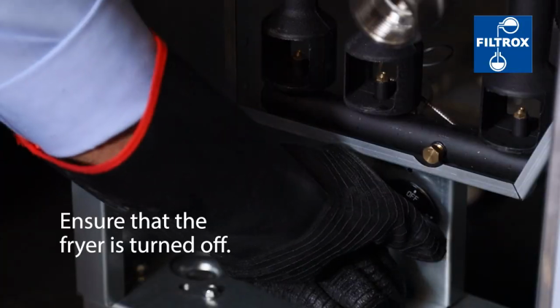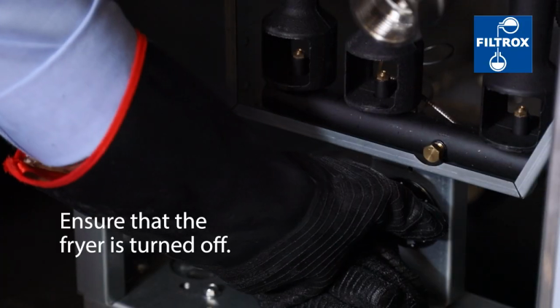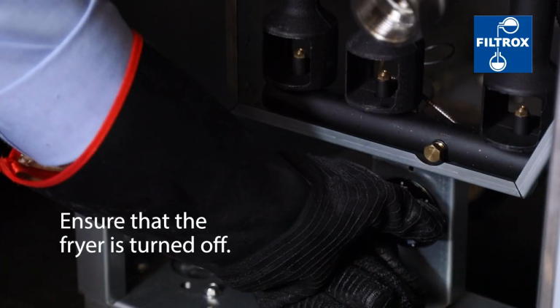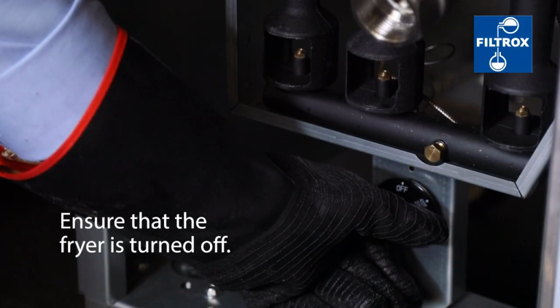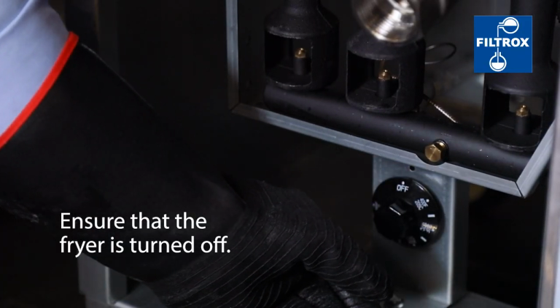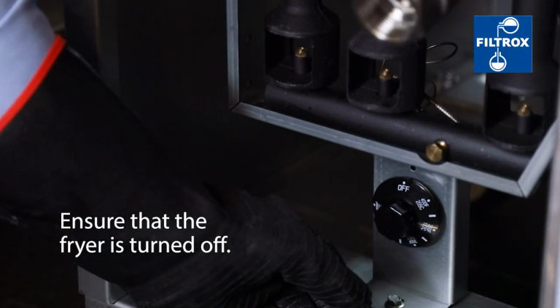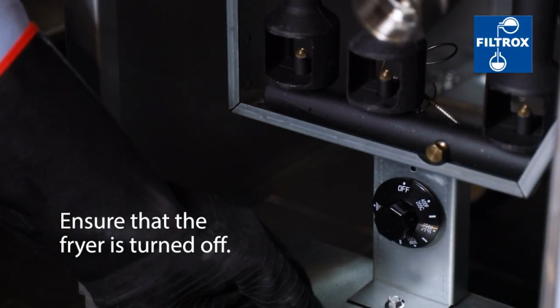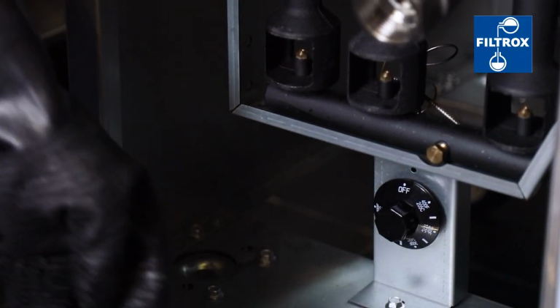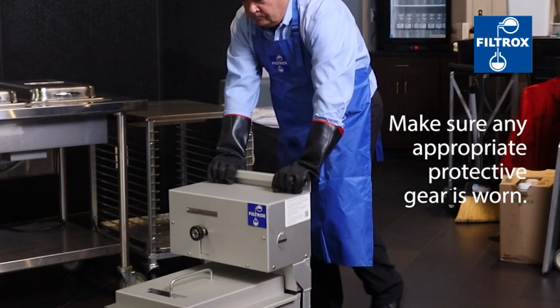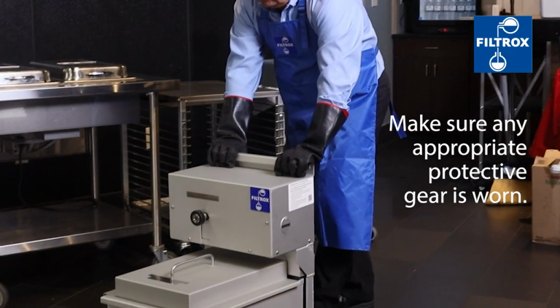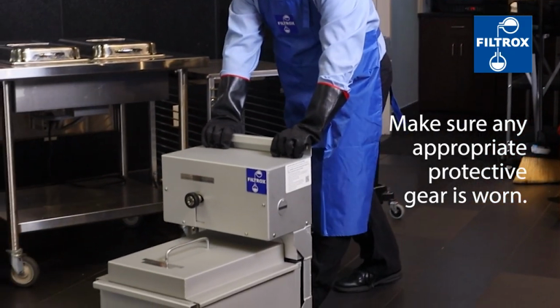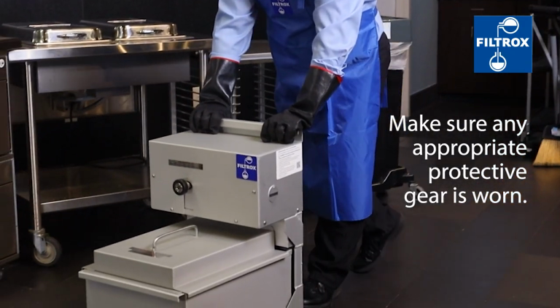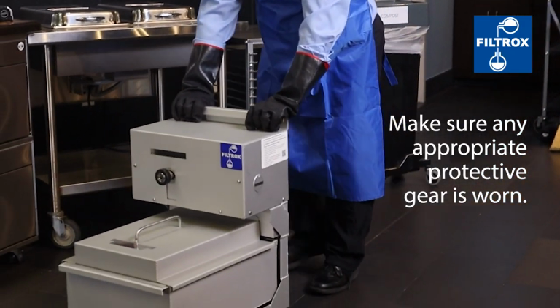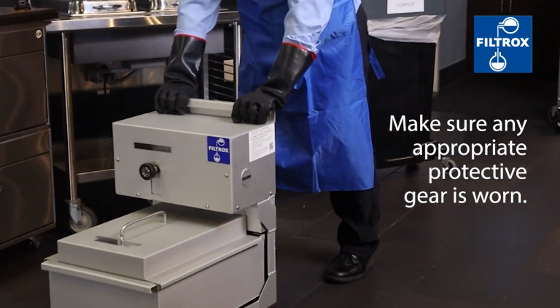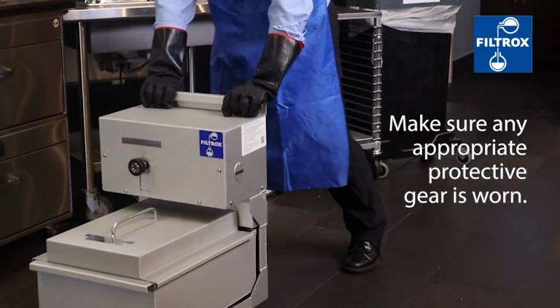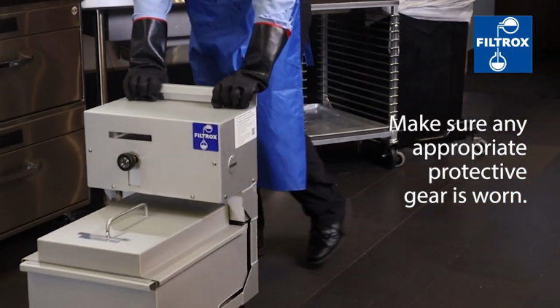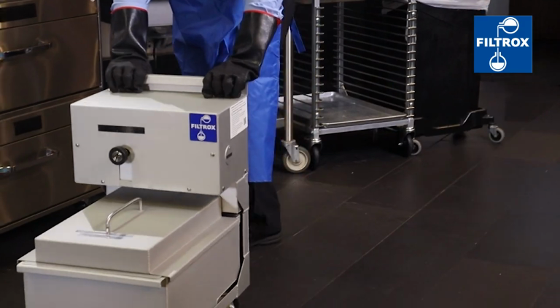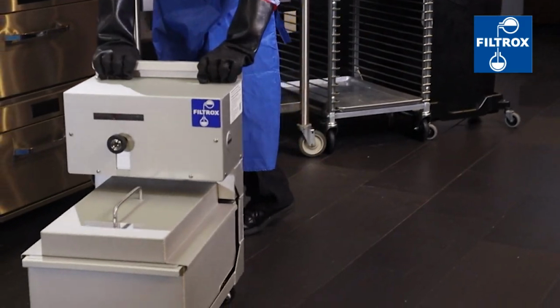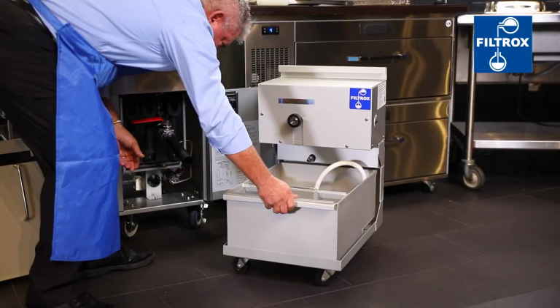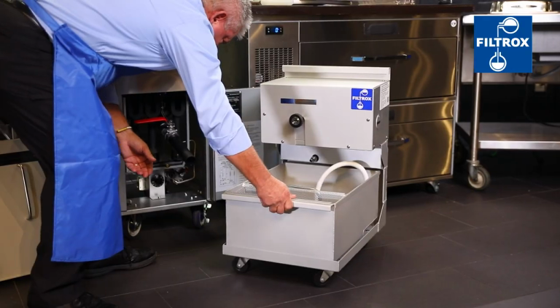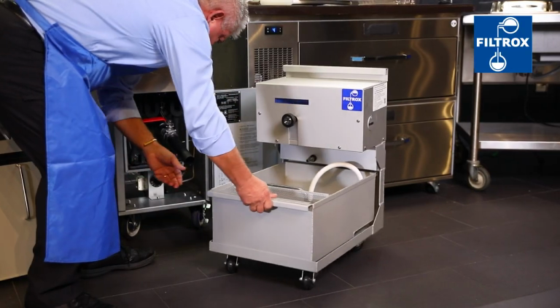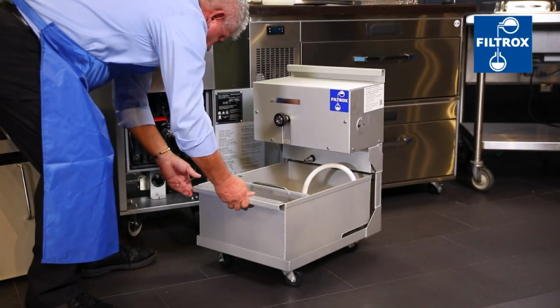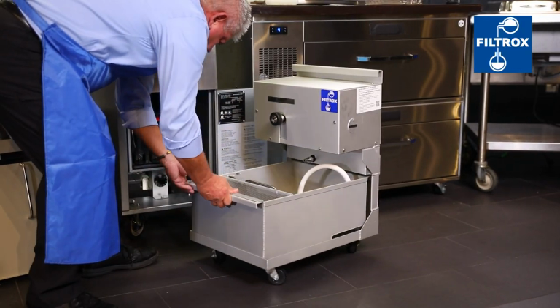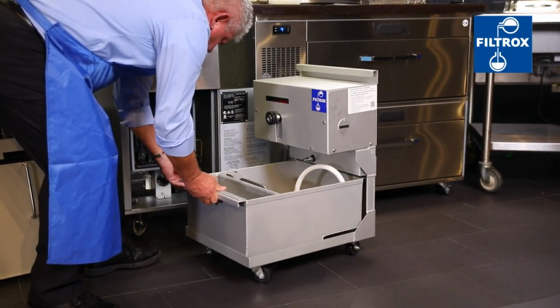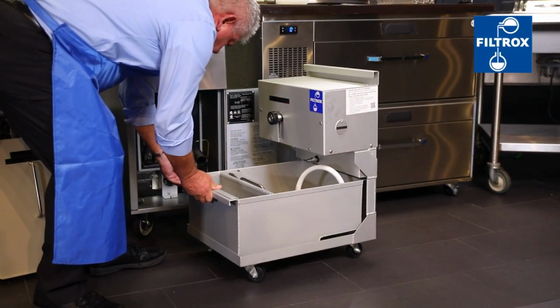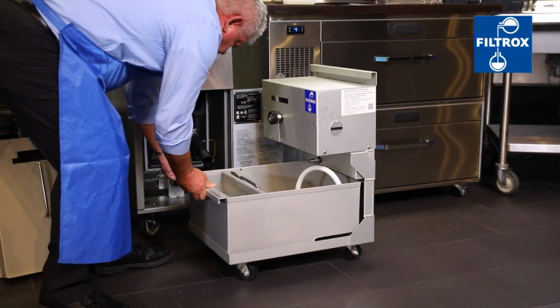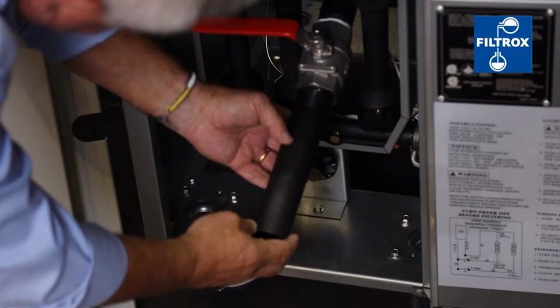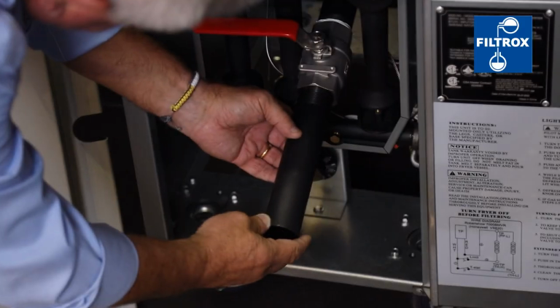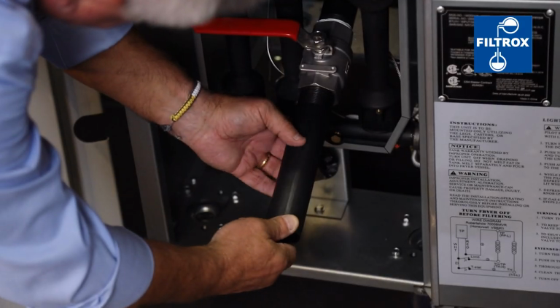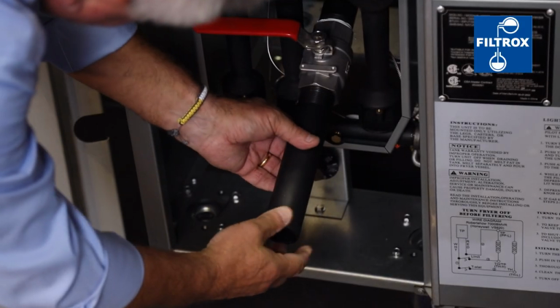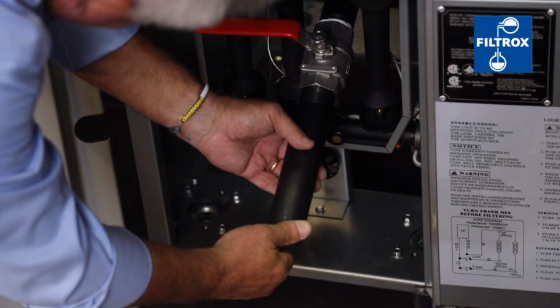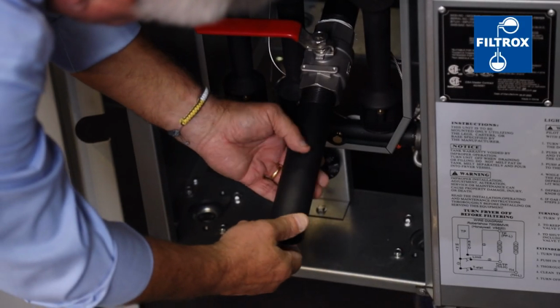Ensure that the fryer is turned off and make sure any appropriate protective gear is worn. Position the LS2 Portable Filter at the front of the fryer and attach the drain pipe.